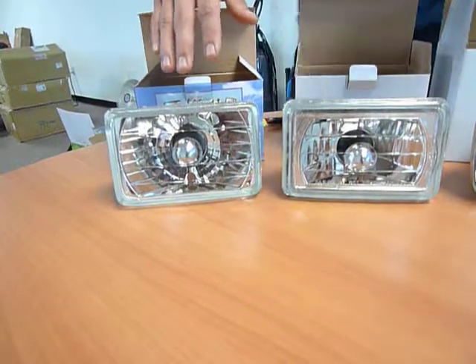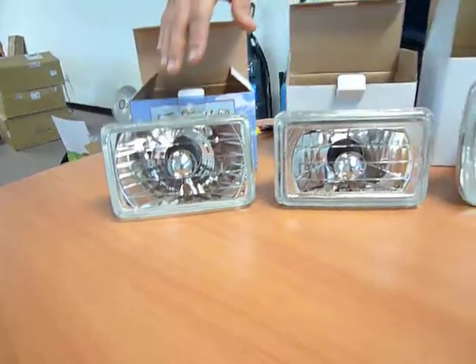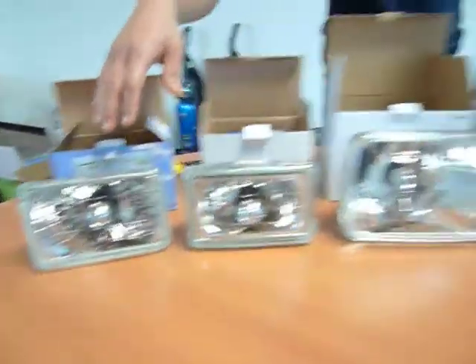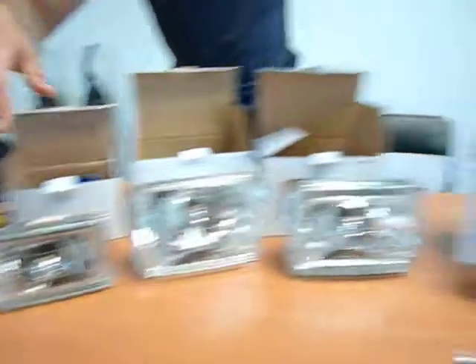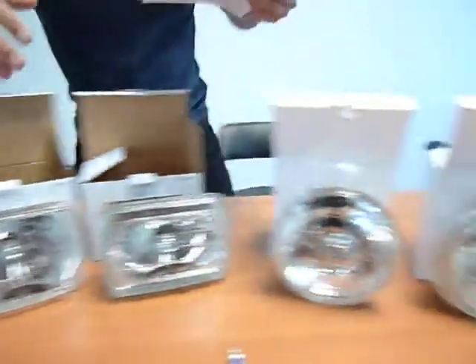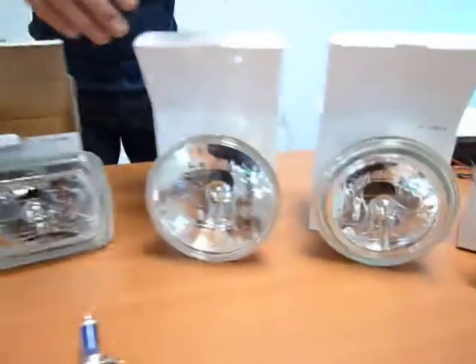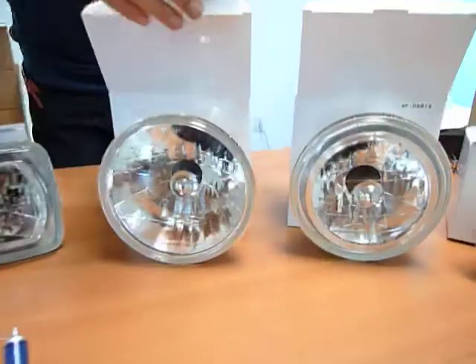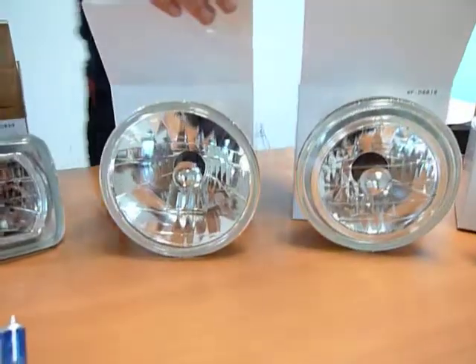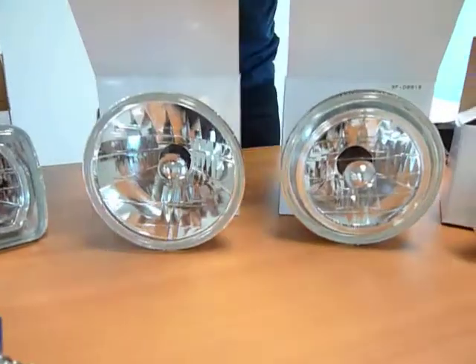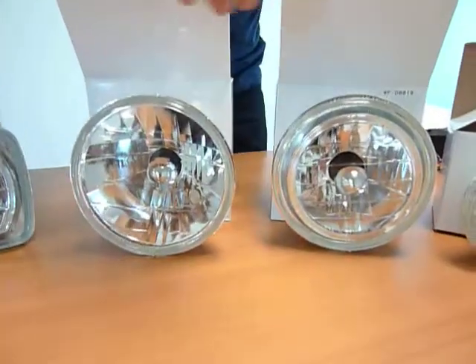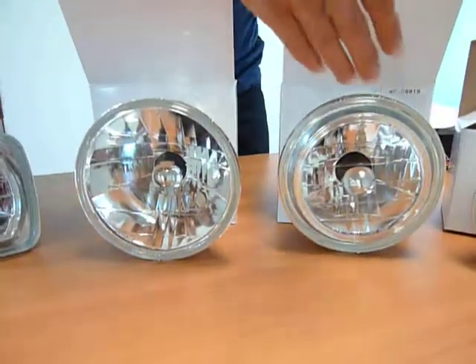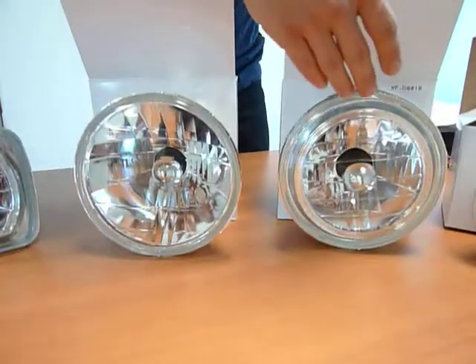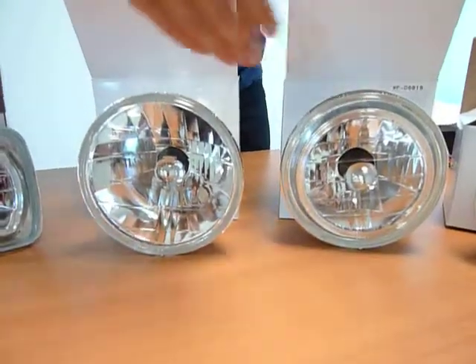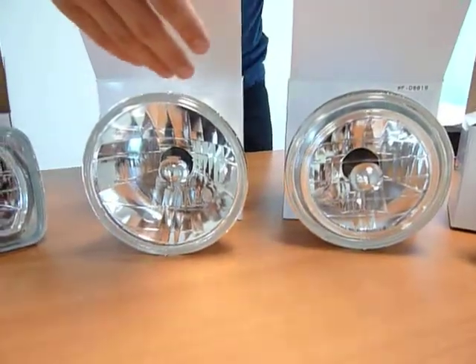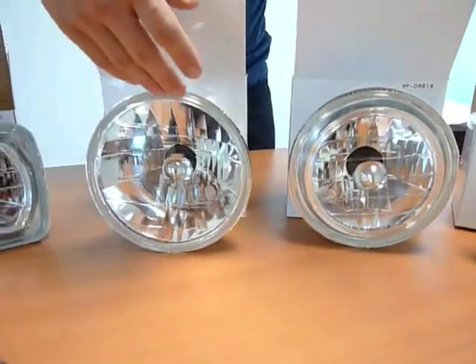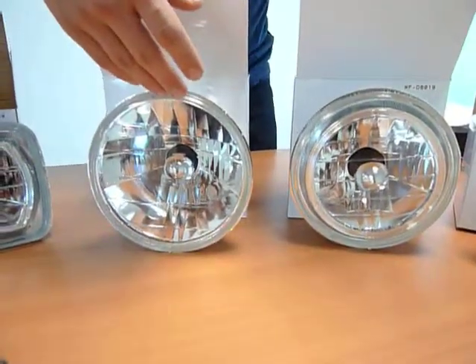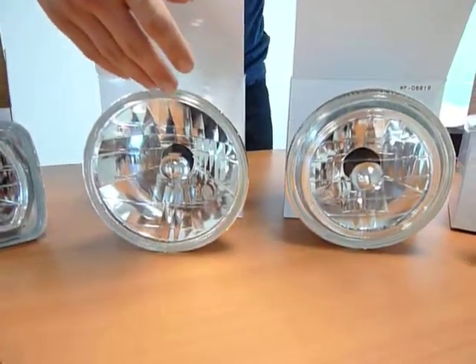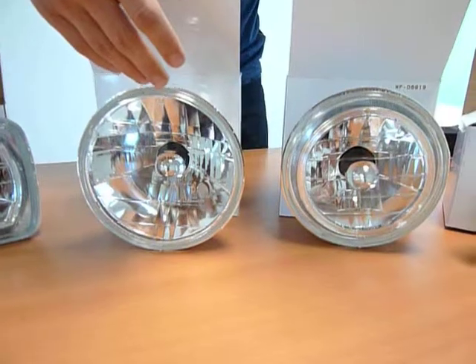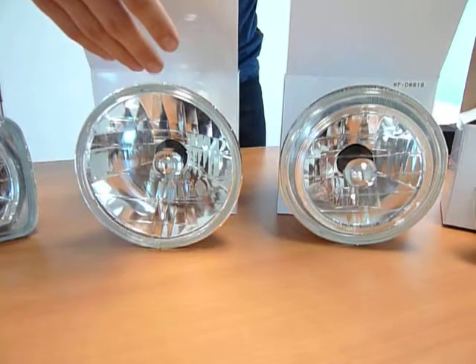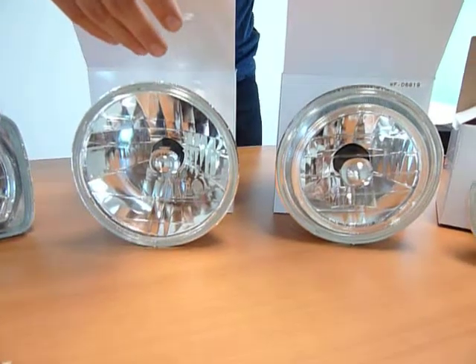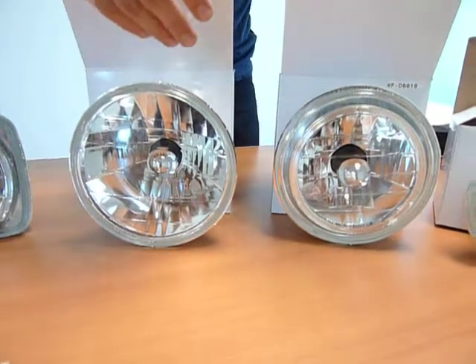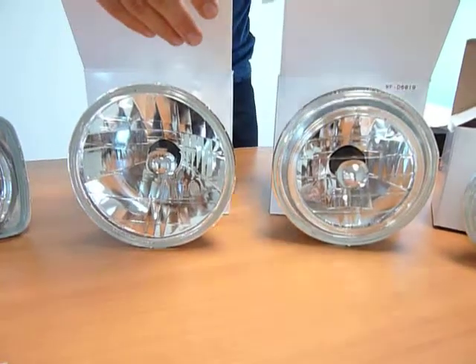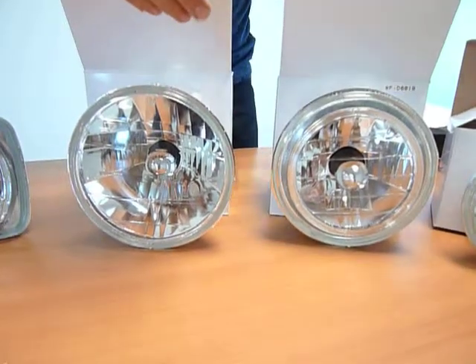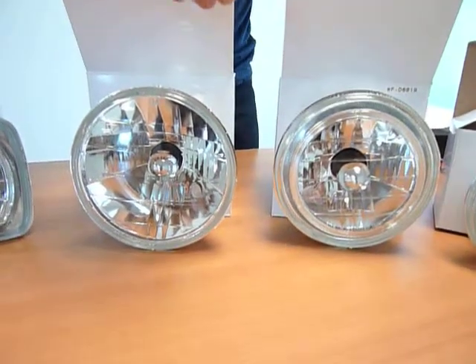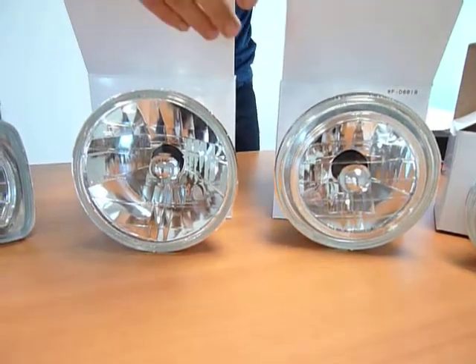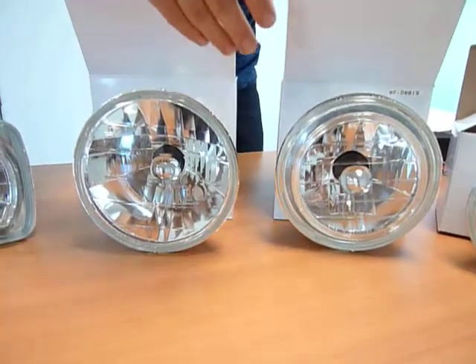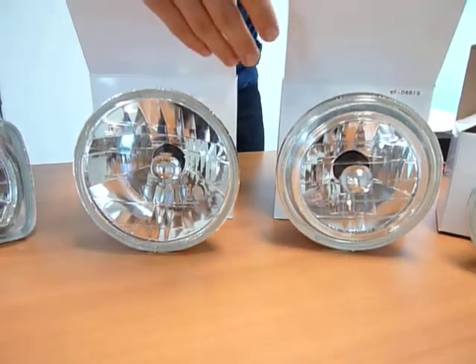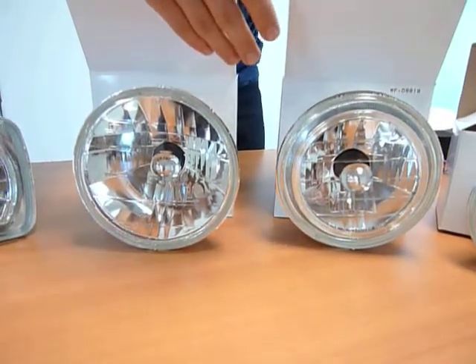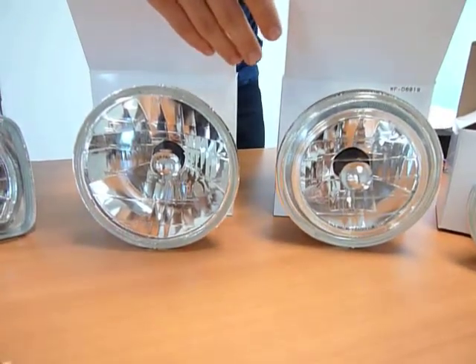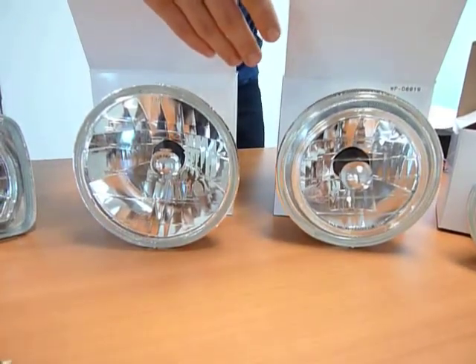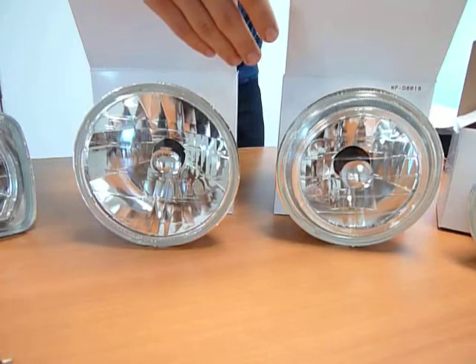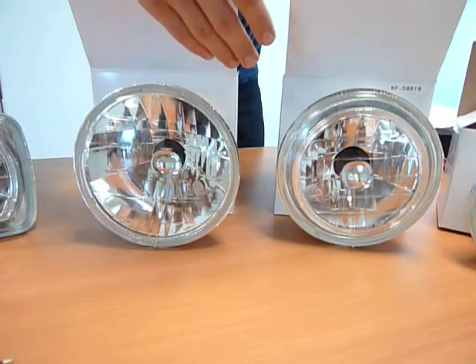Moving to our large rounds, we've got our halo versus our euro crystal right here. The universal name for our large rounds will be H6024.